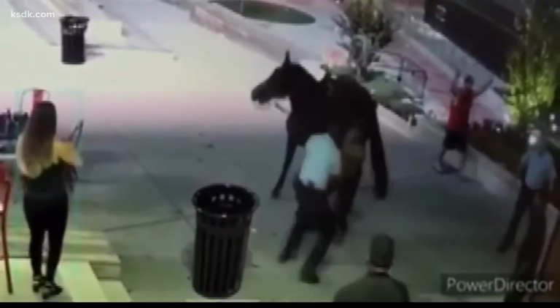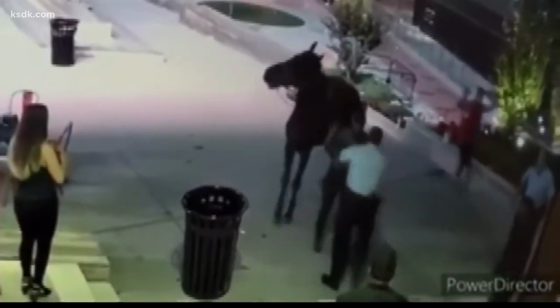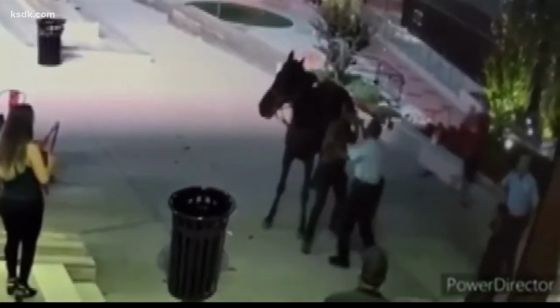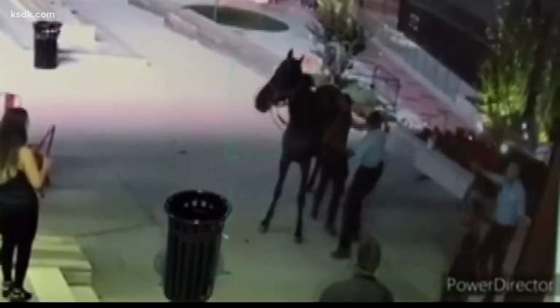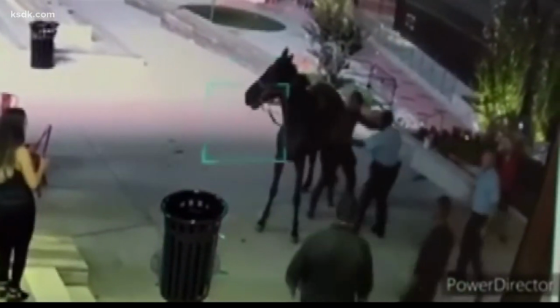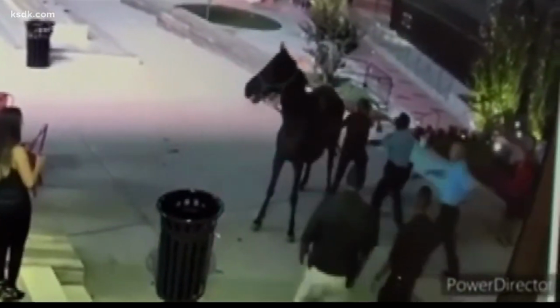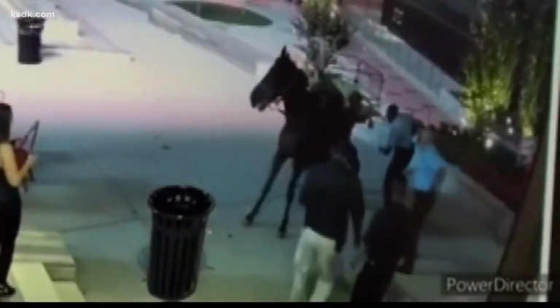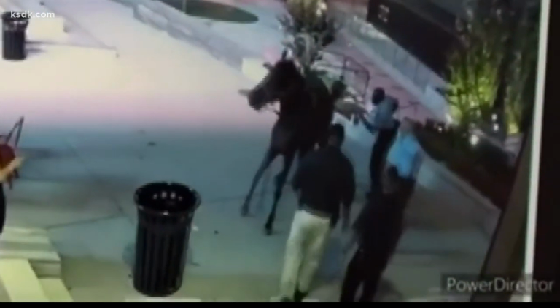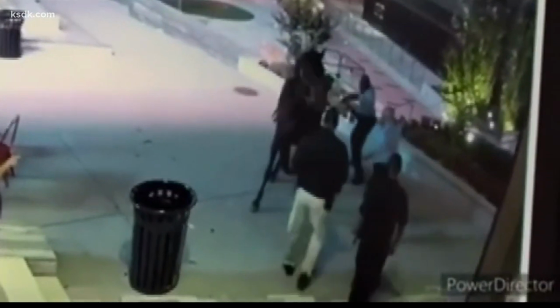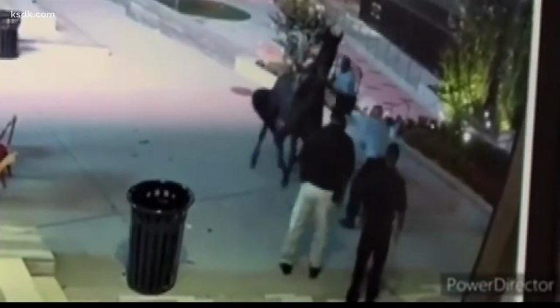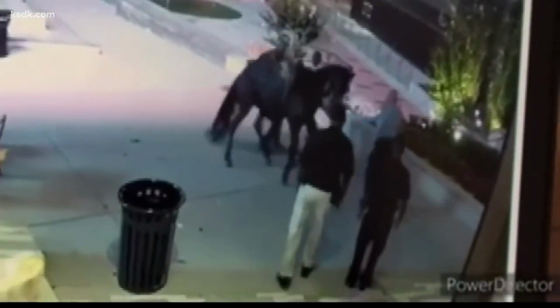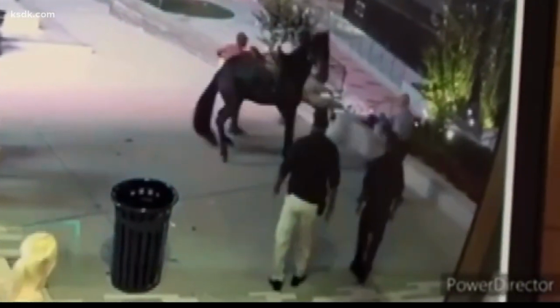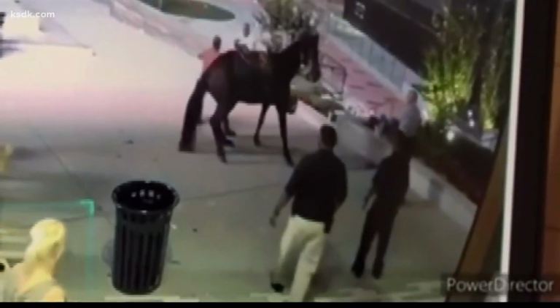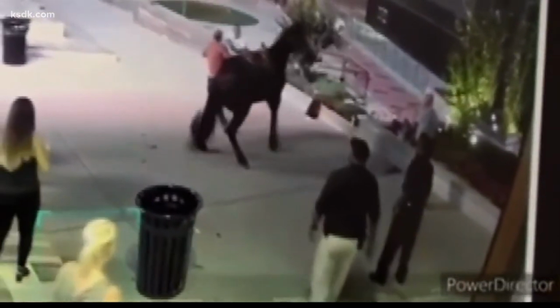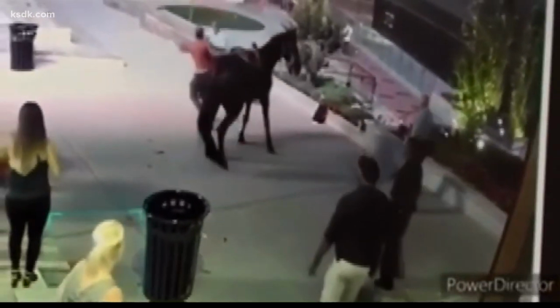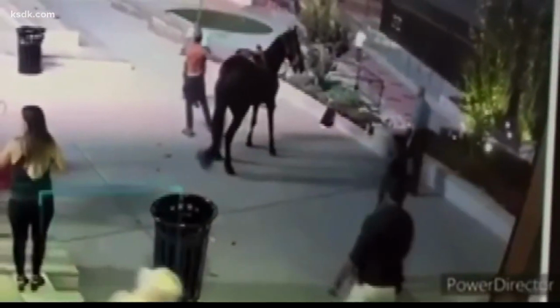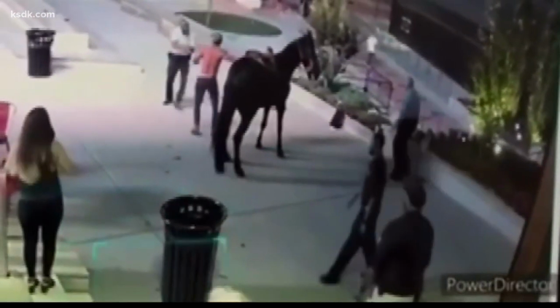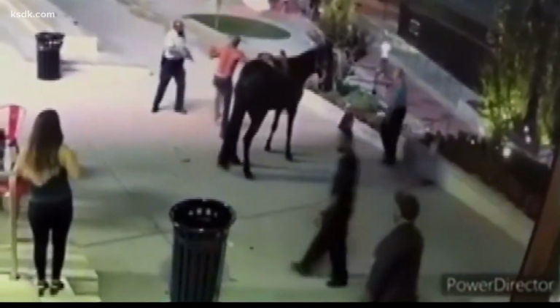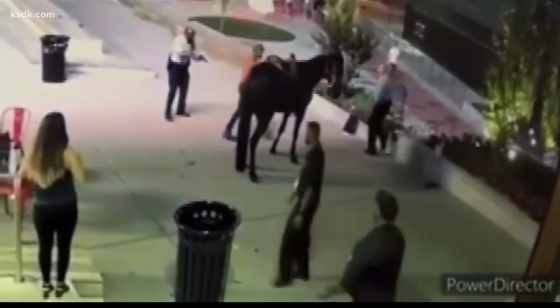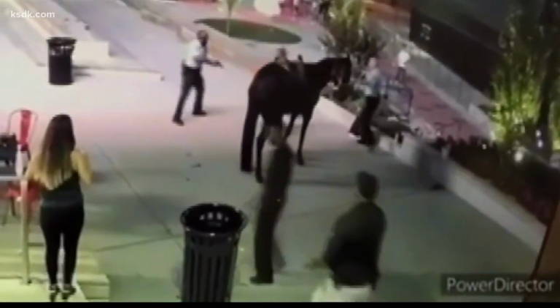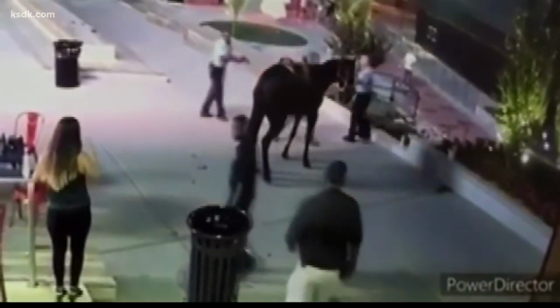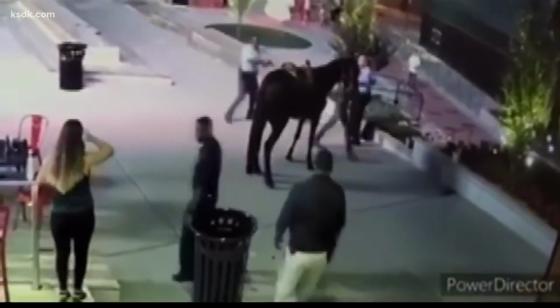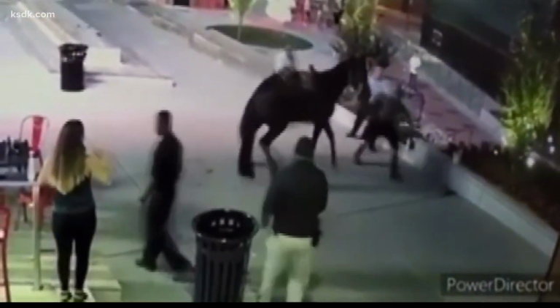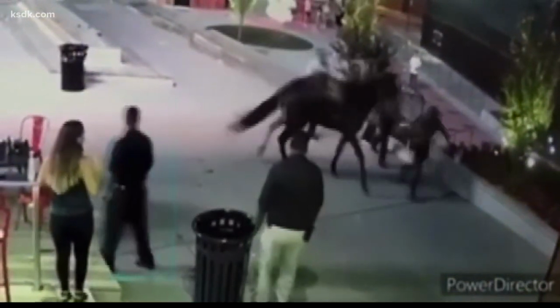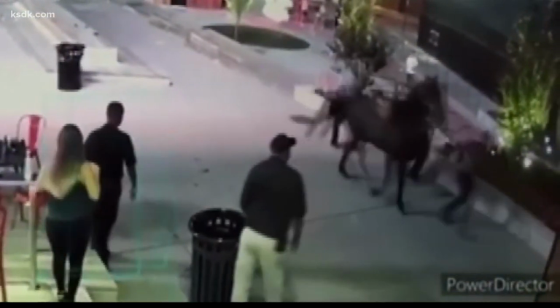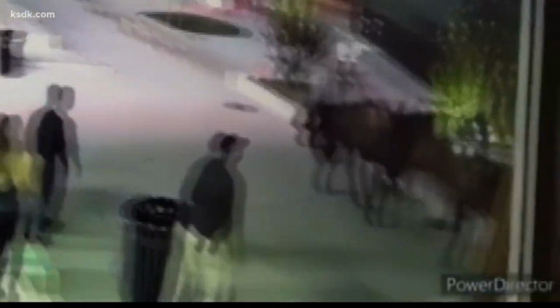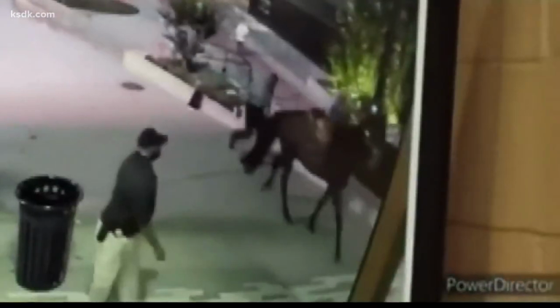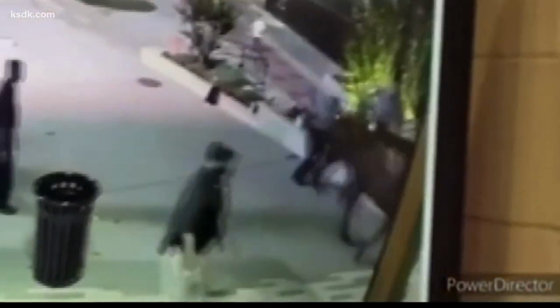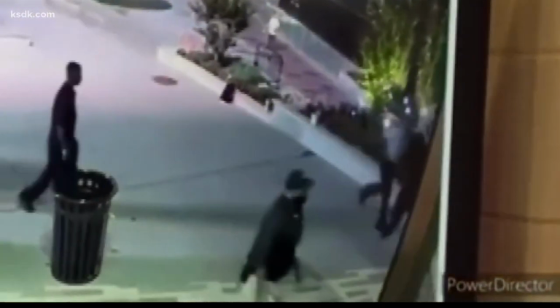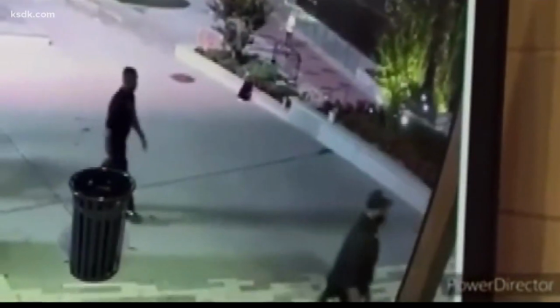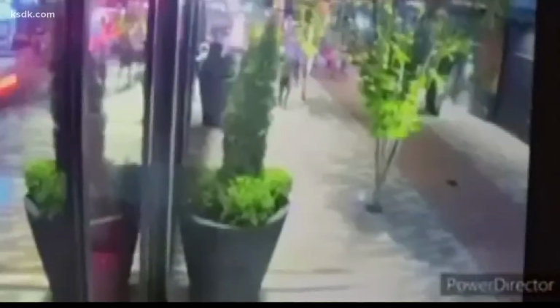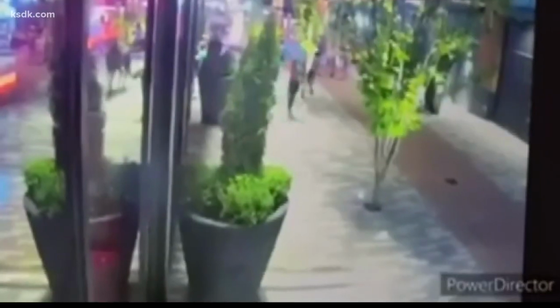The officer puts his gun away and then pulls the man off the horse. The shirtless man, still holding onto the horse, looks to be somewhat resisting arrest. The officer eventually draws his gun again, and the man — holding his pants — and the horse run away. Police follow close behind.